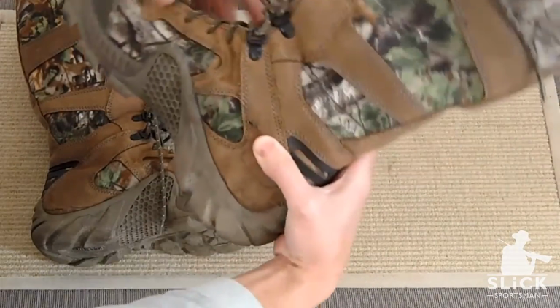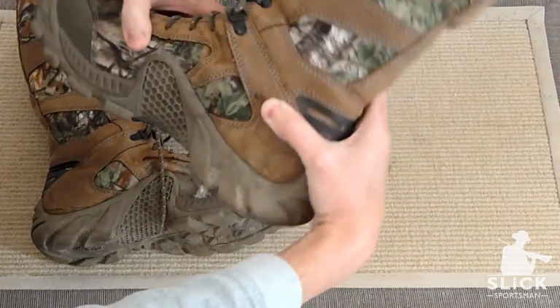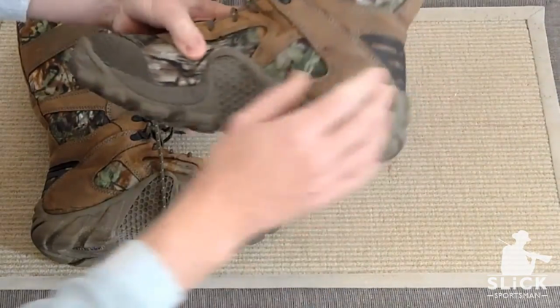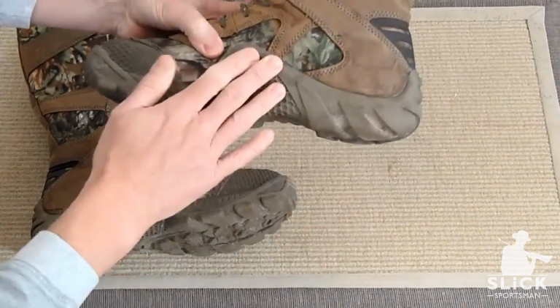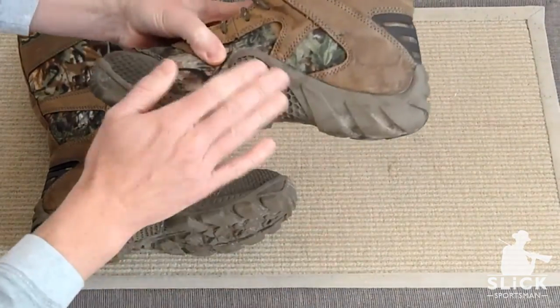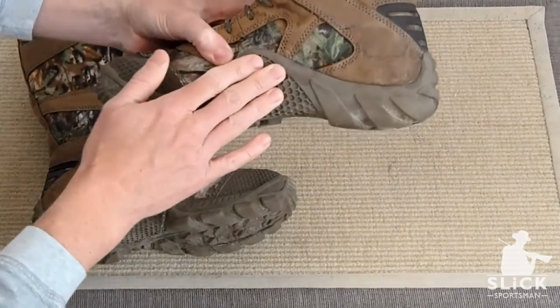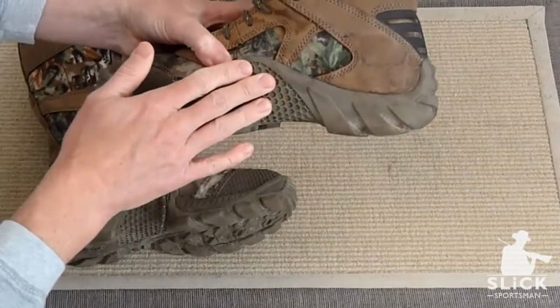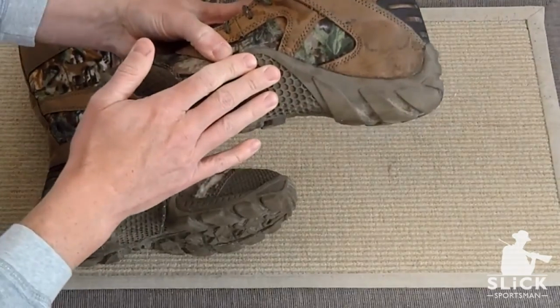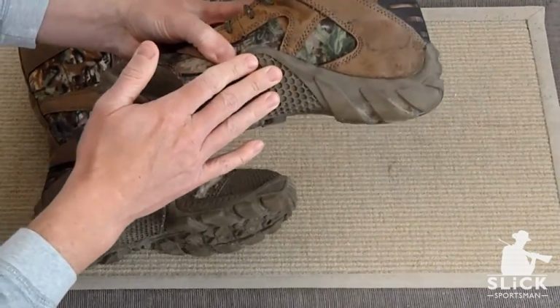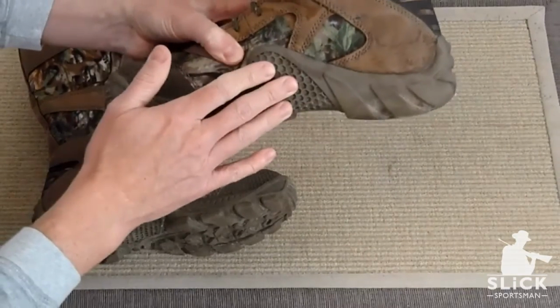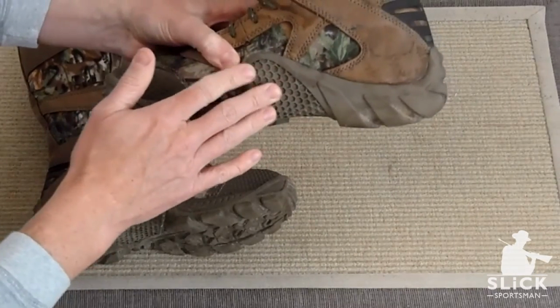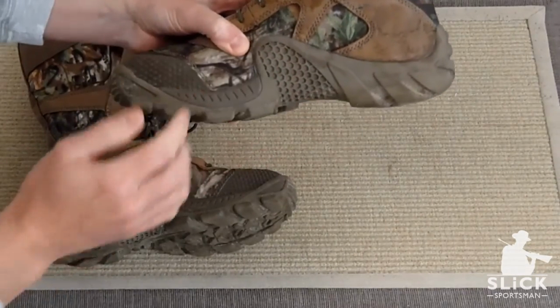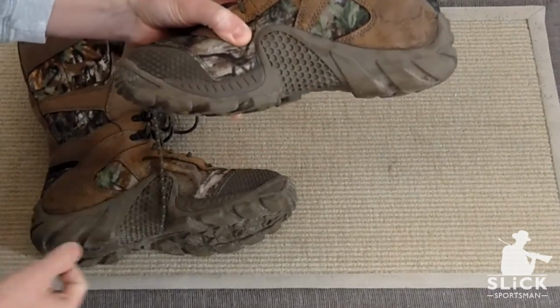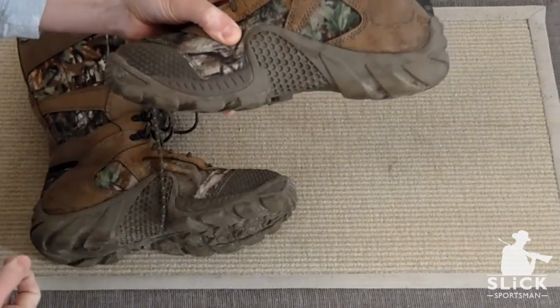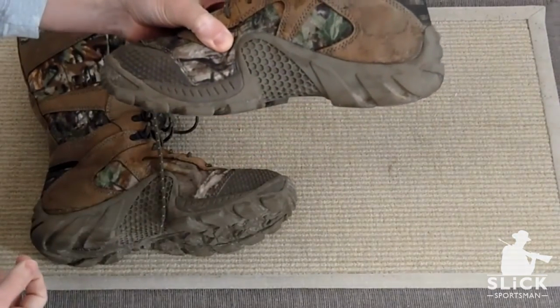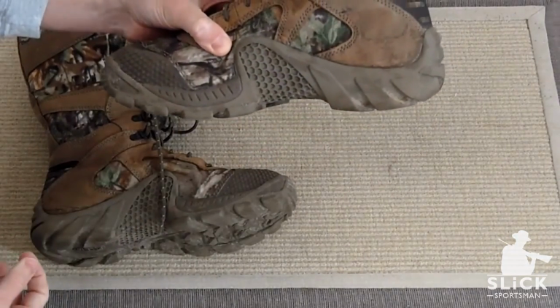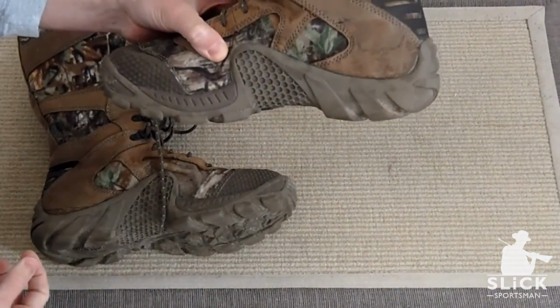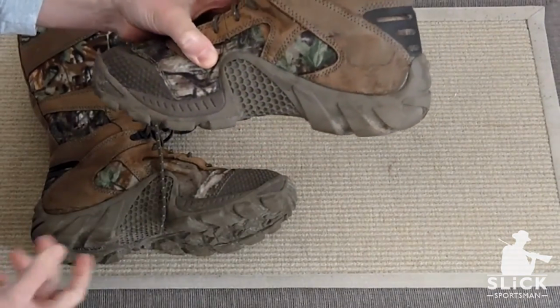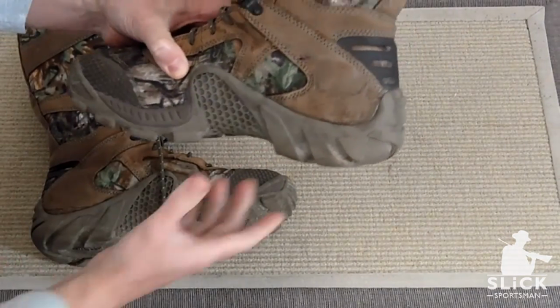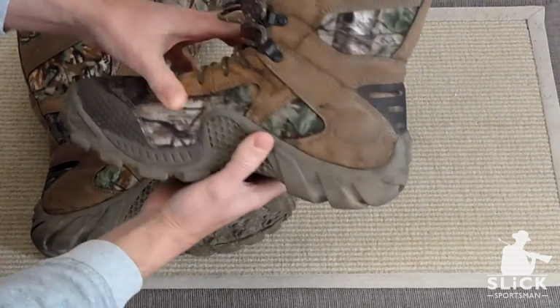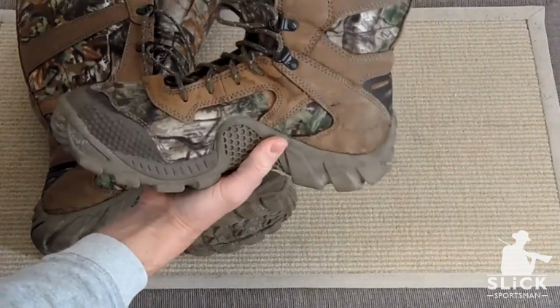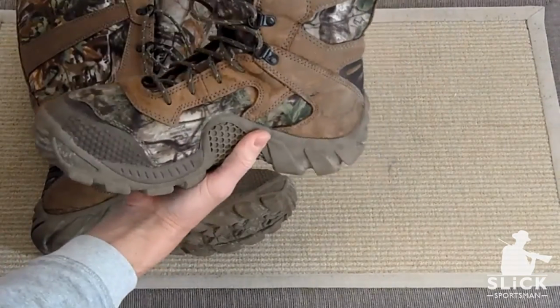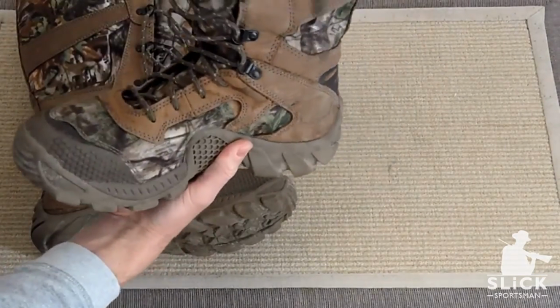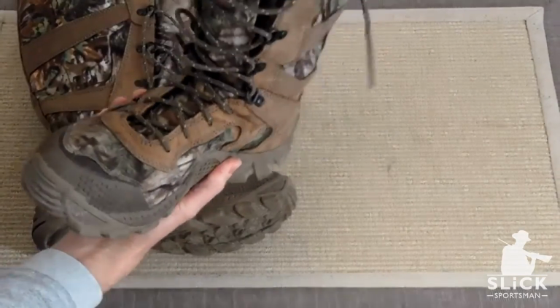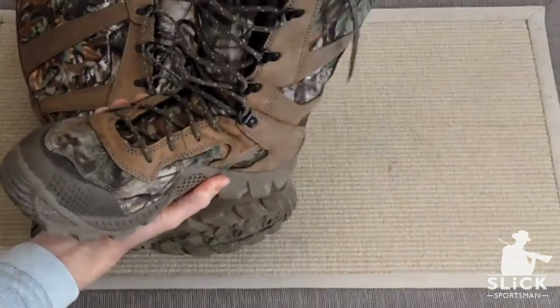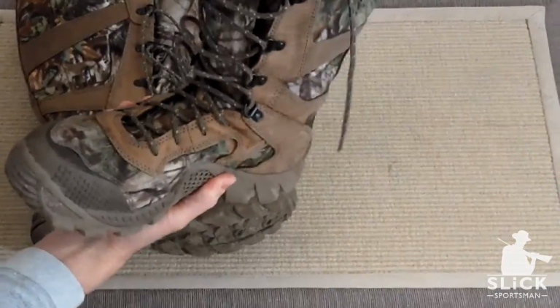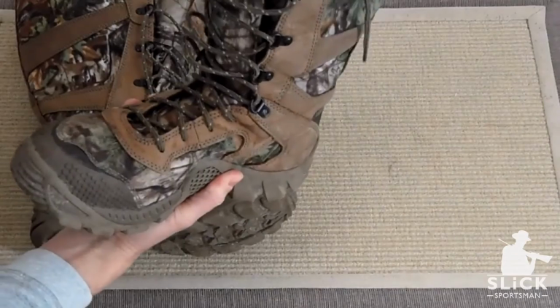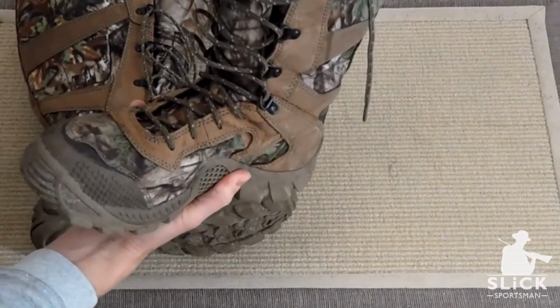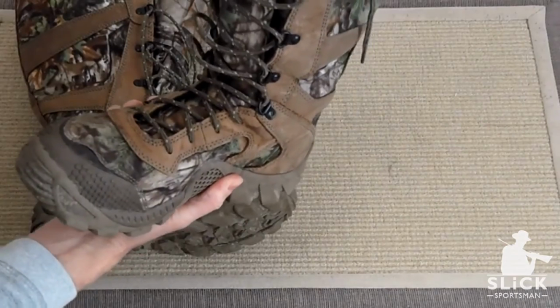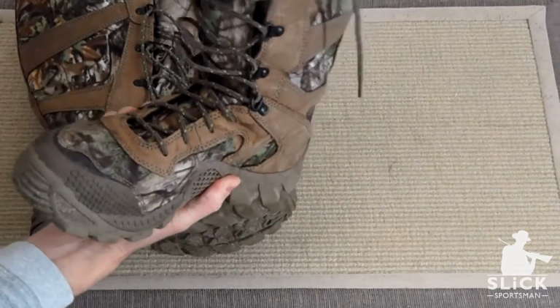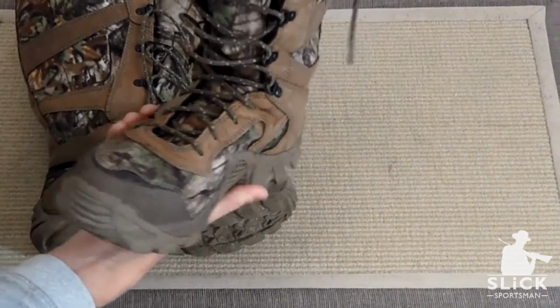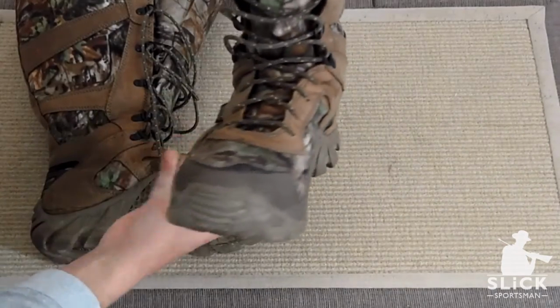They do come with gripping on the side and the bottom, which is good for using with an ATV or riding a motorcycle.